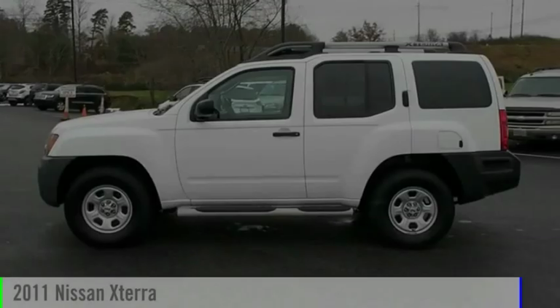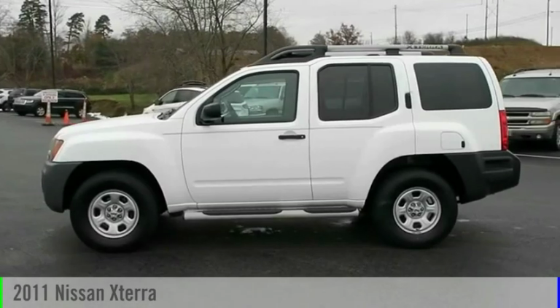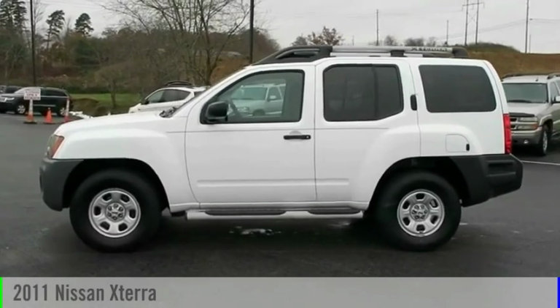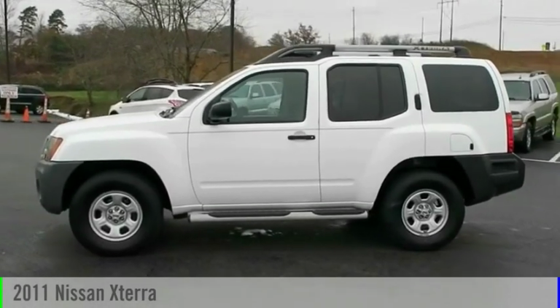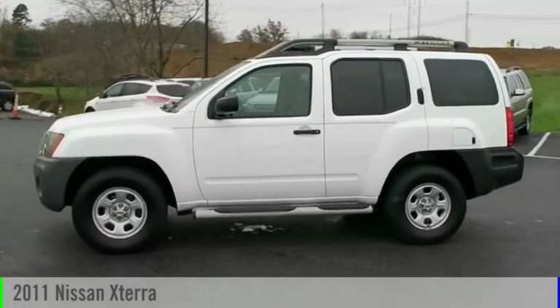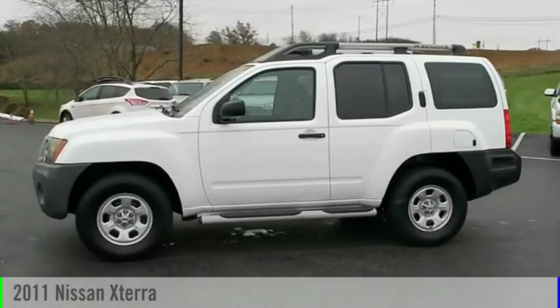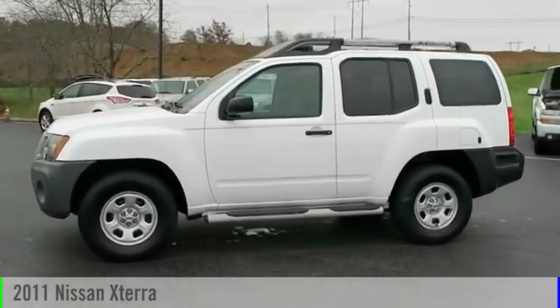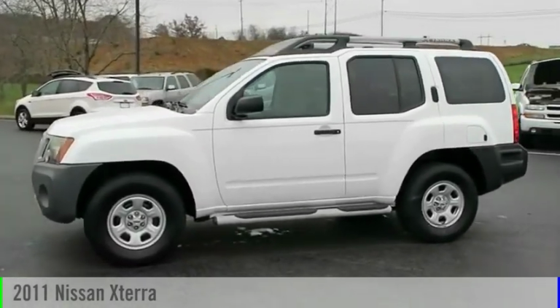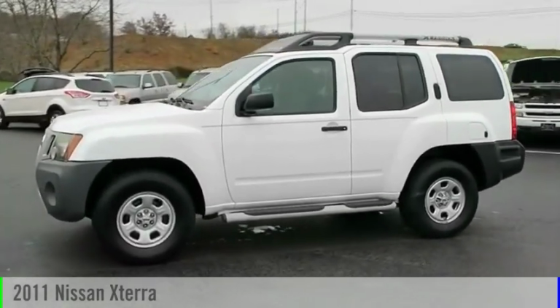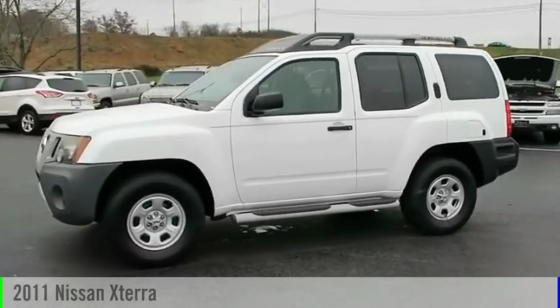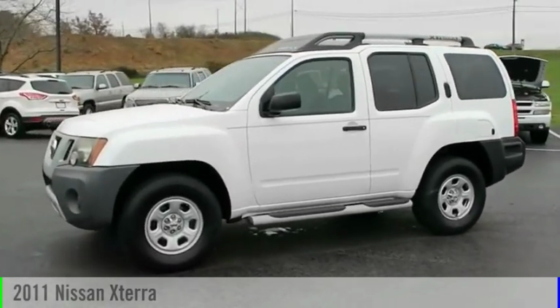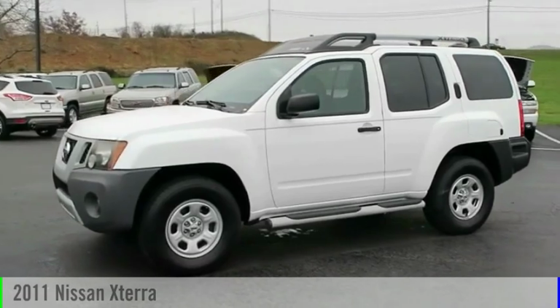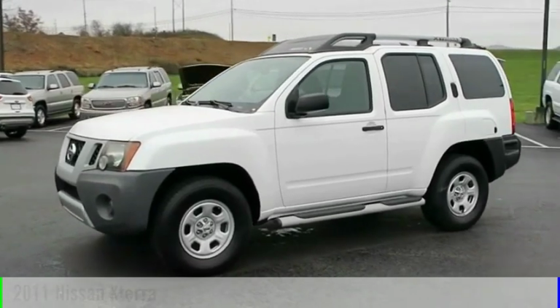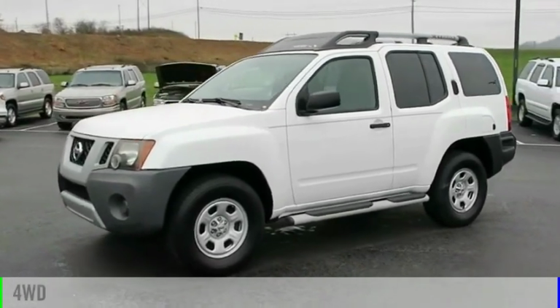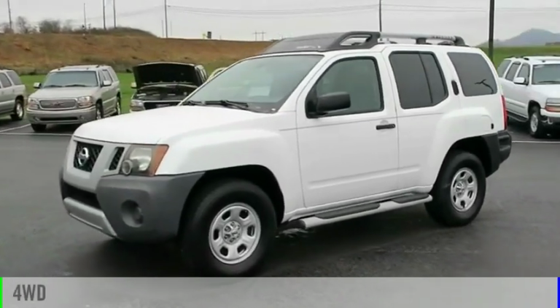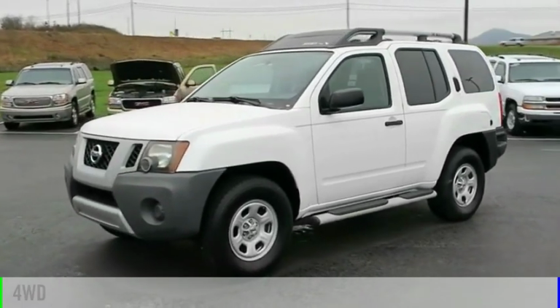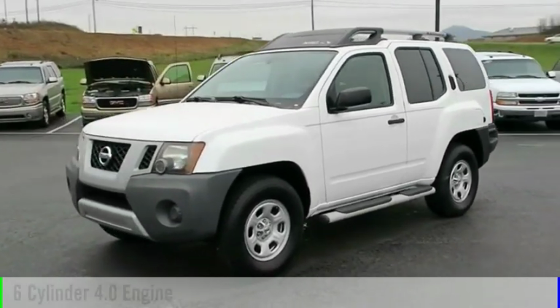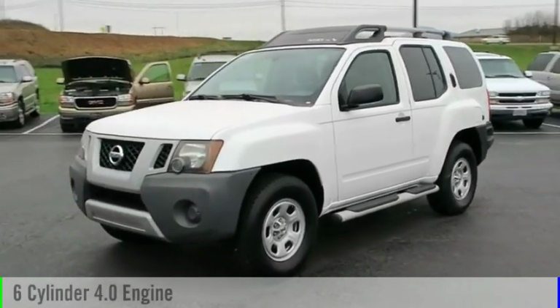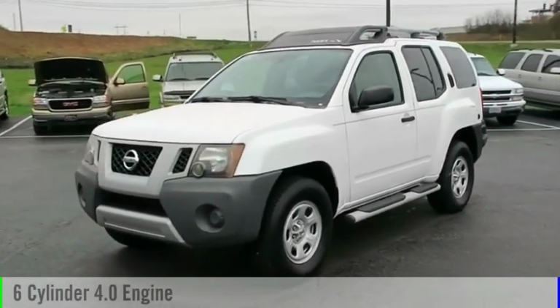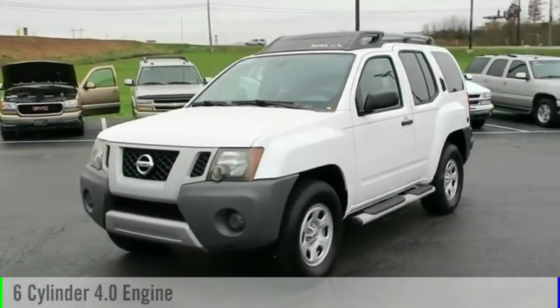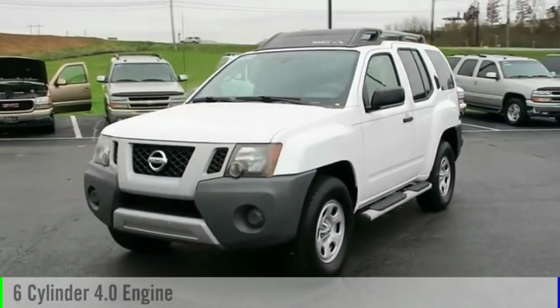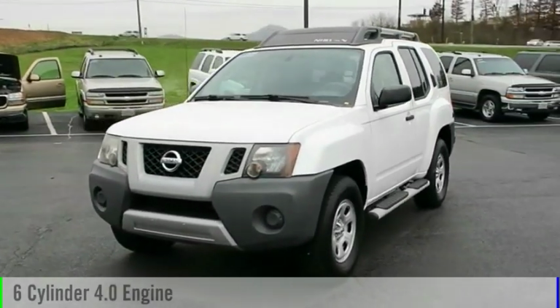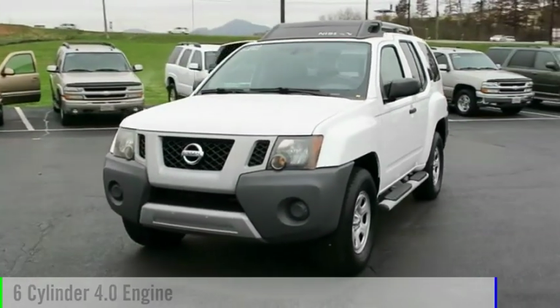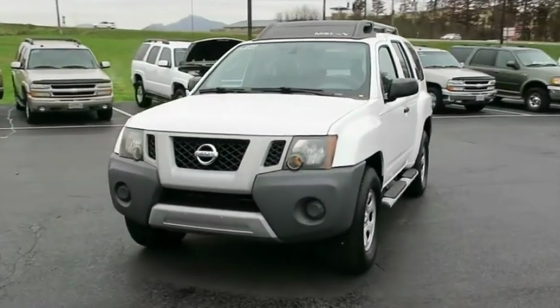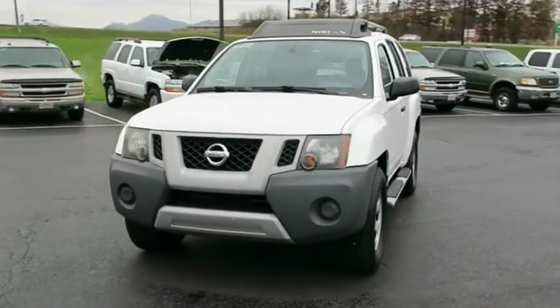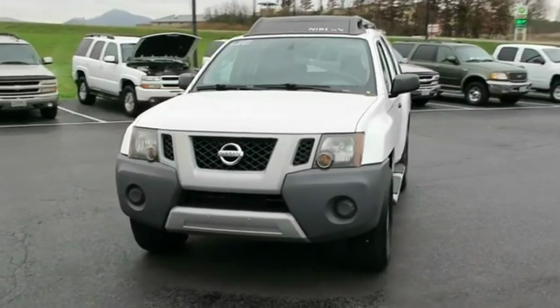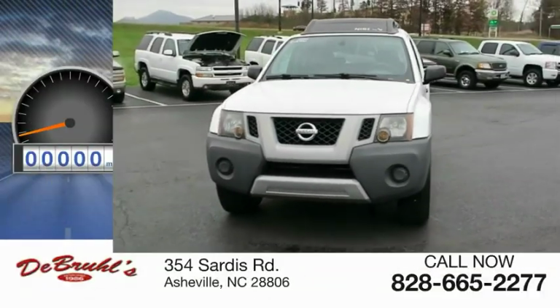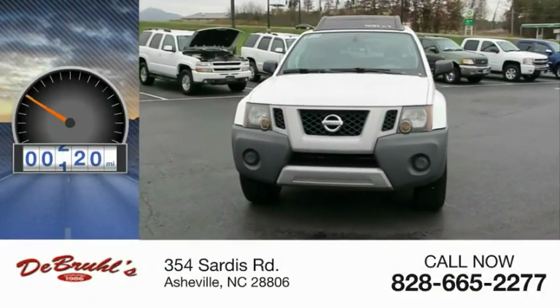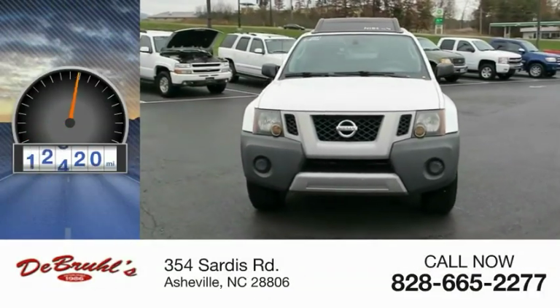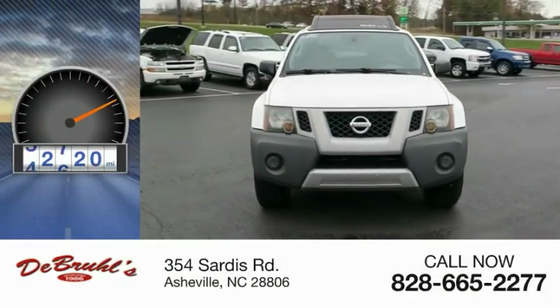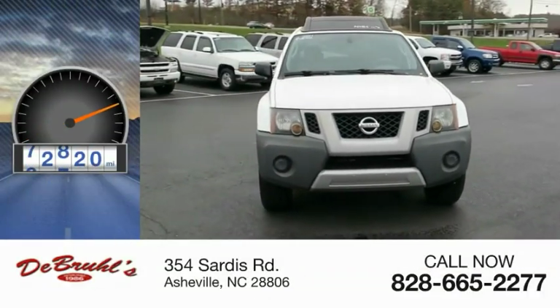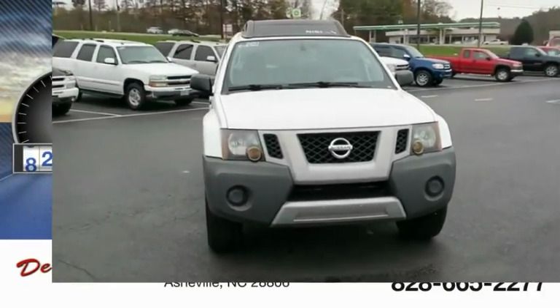Come test drive the 2011 XTERRA. This vehicle is powered by a four-wheel drive, six-cylinder, 4.0-liter engine. This vehicle has less than 95,000 miles.